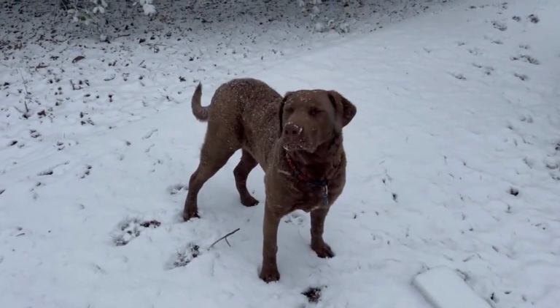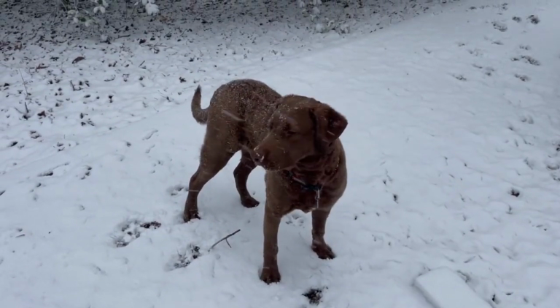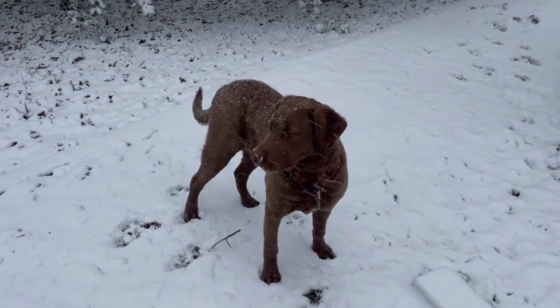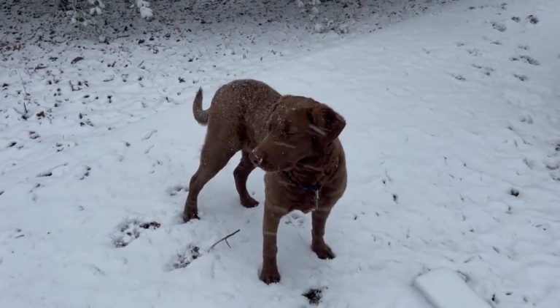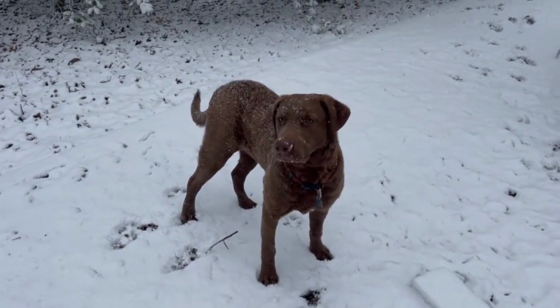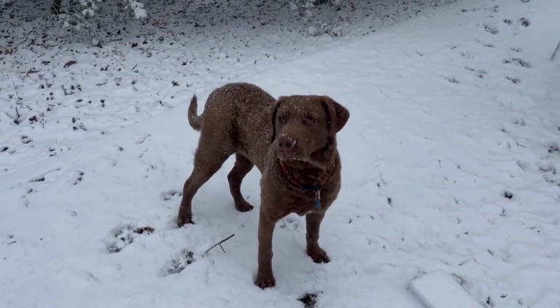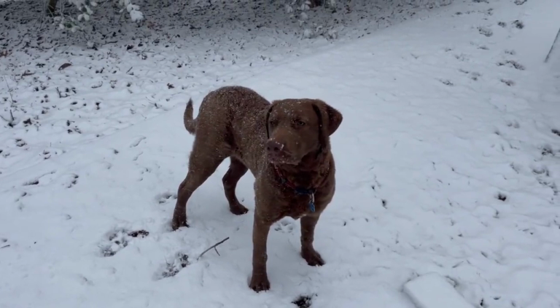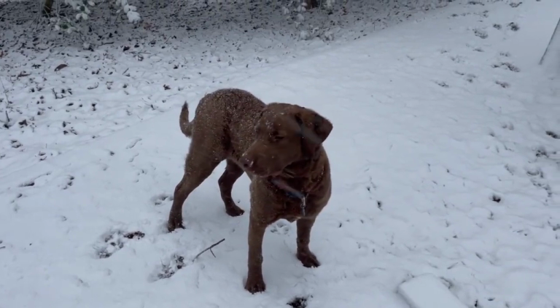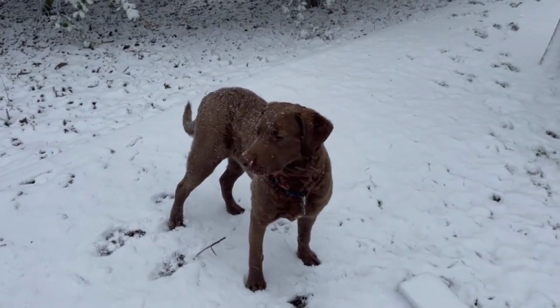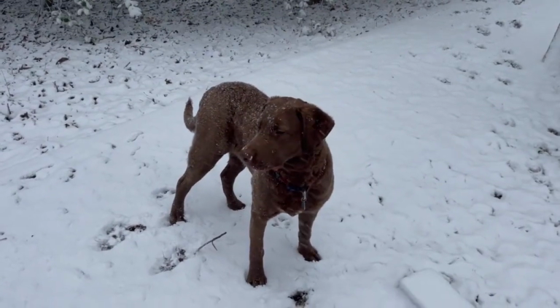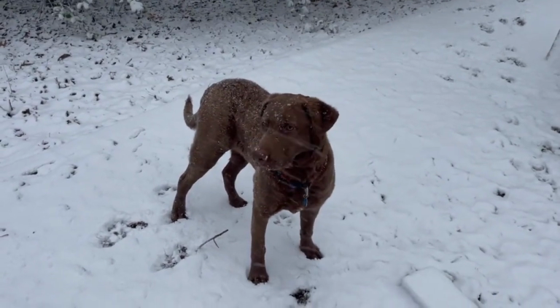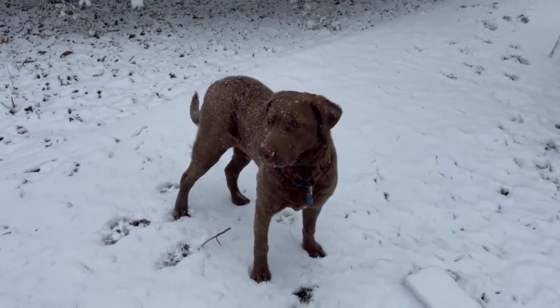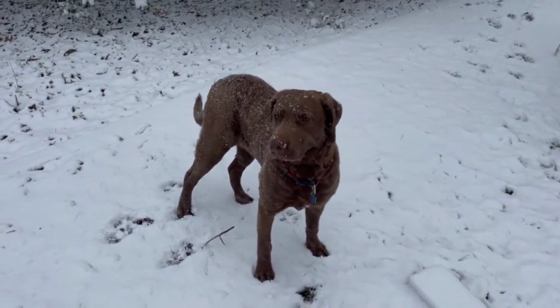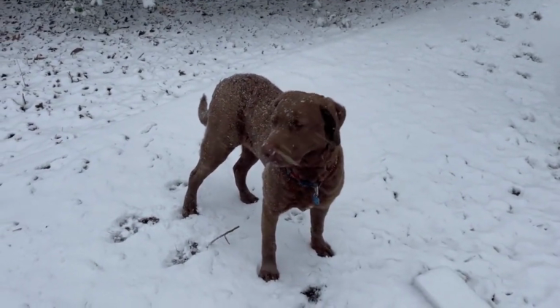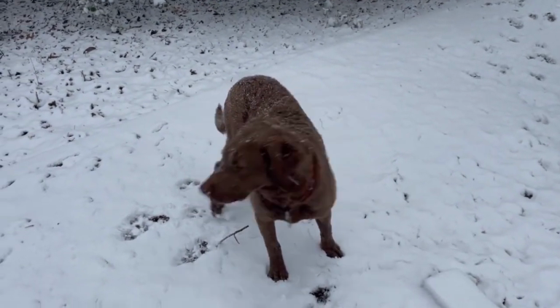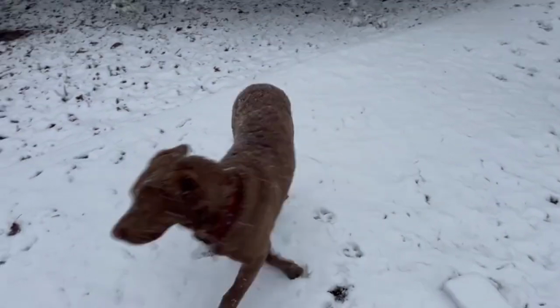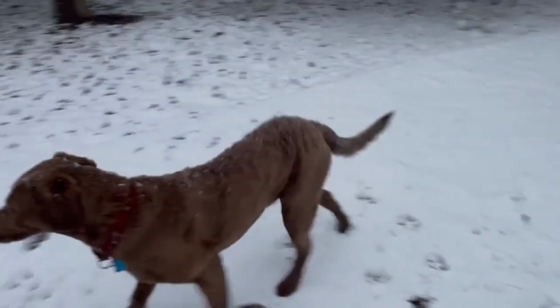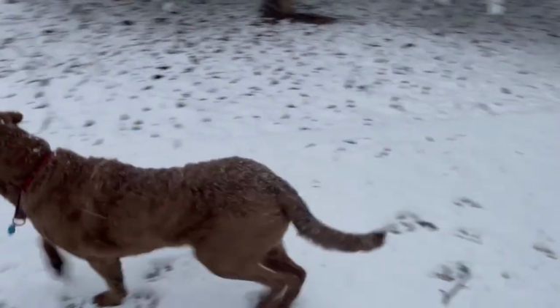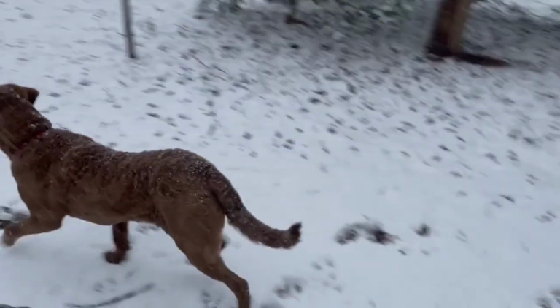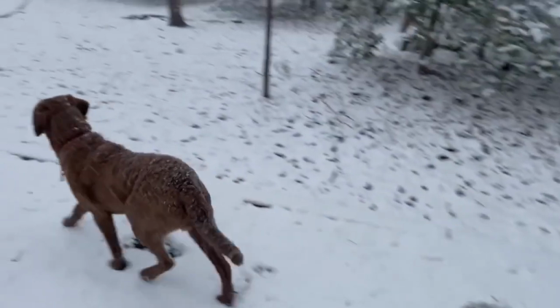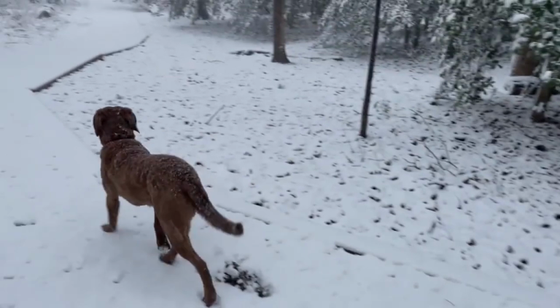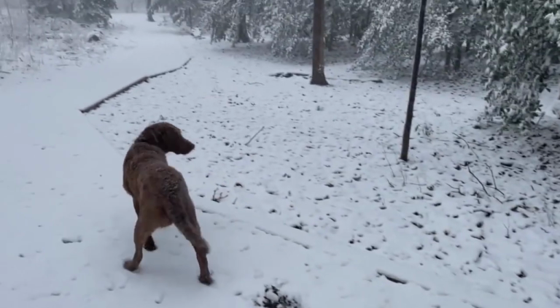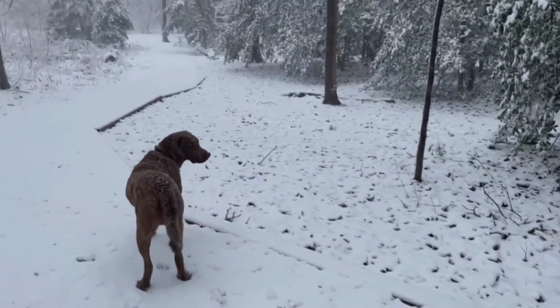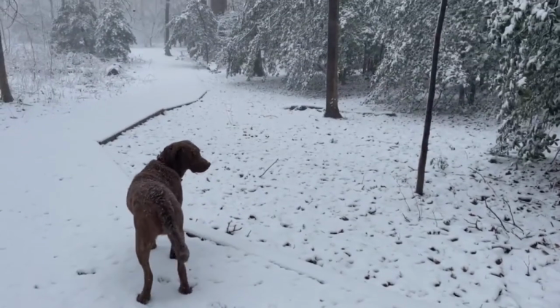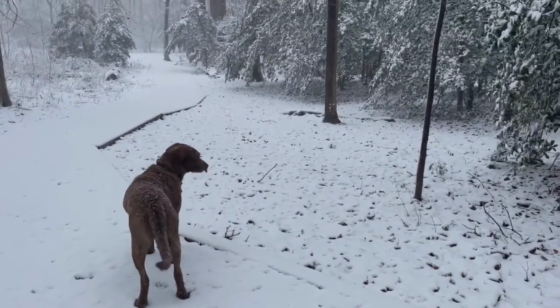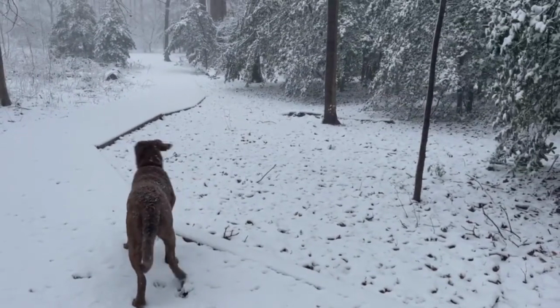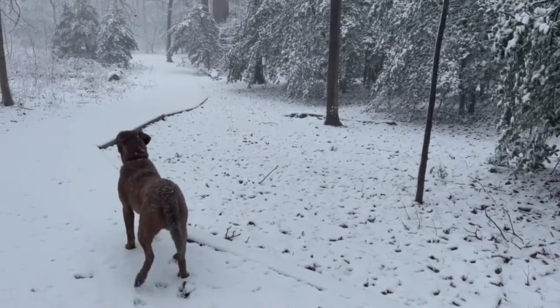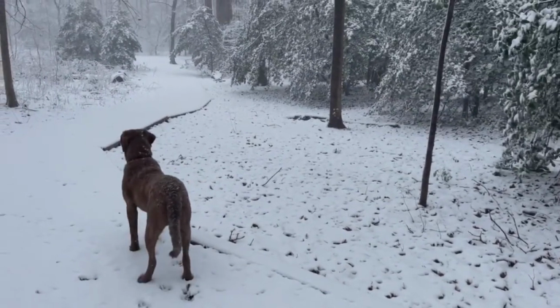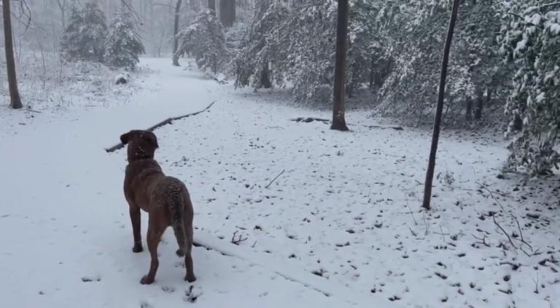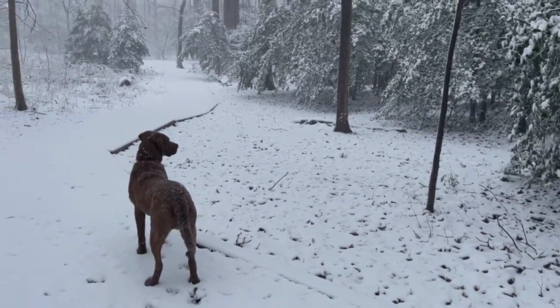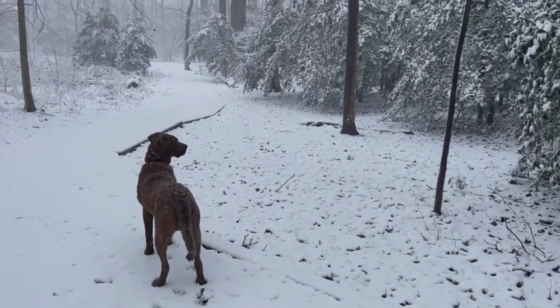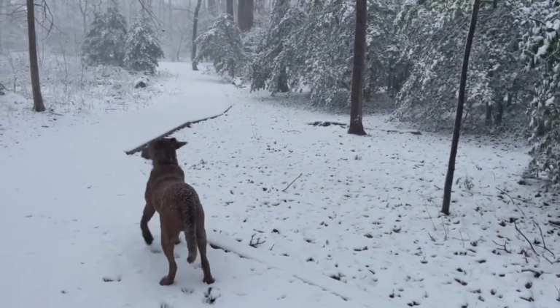3. Aggressive towards other dogs. This breed can be aggressive towards other dogs, especially those of the same sex. They require early socialization and training to avoid aggressive behavior towards other dogs.